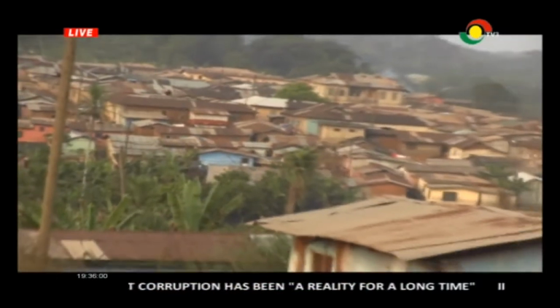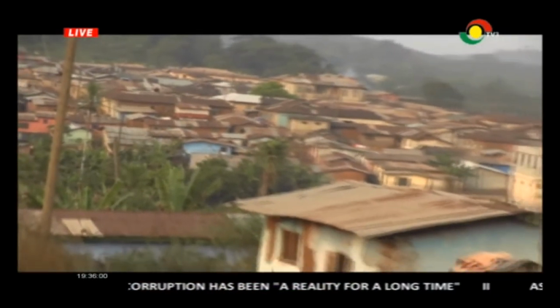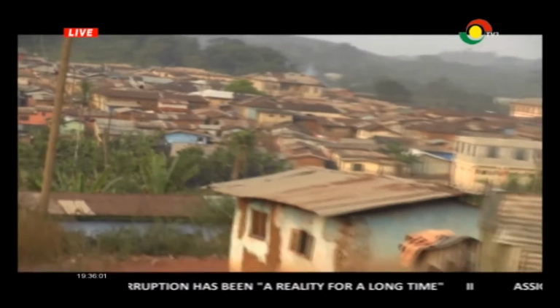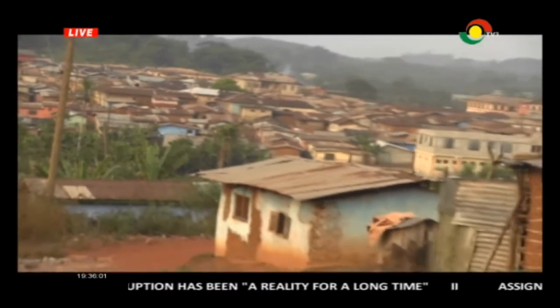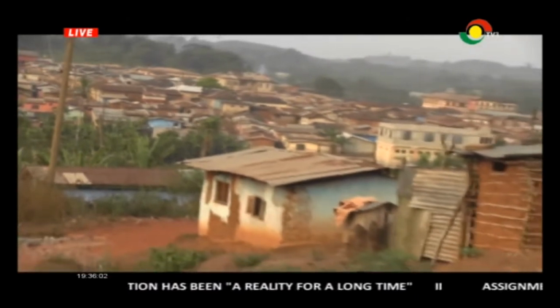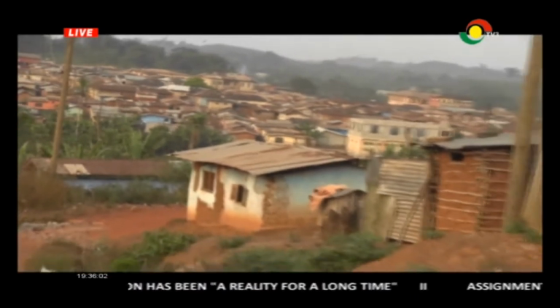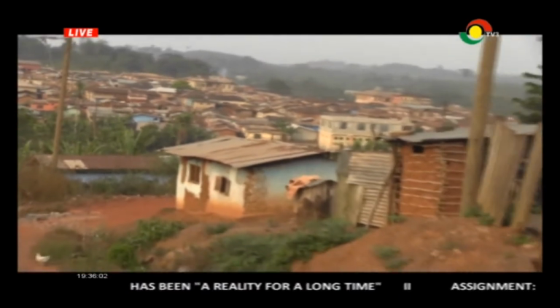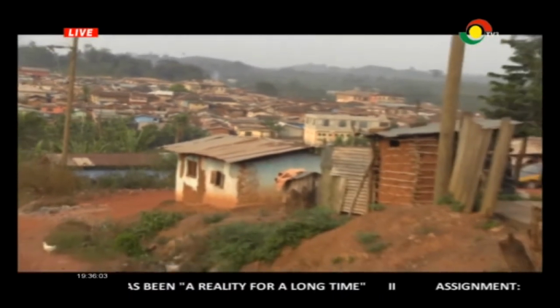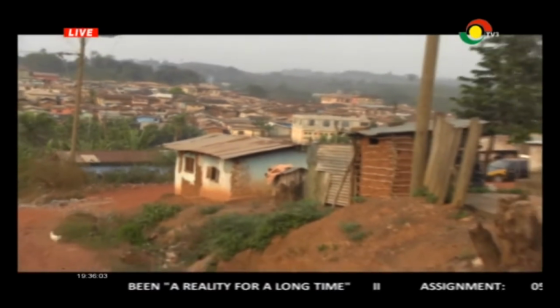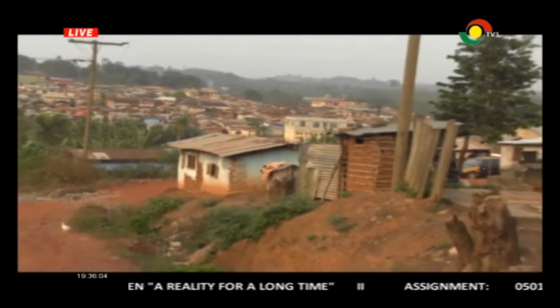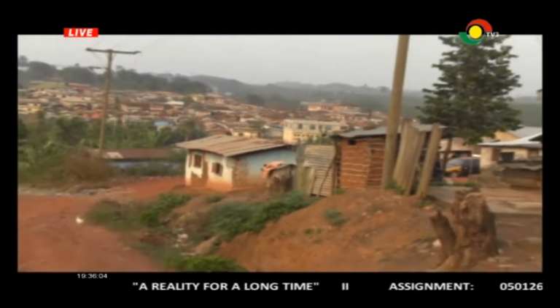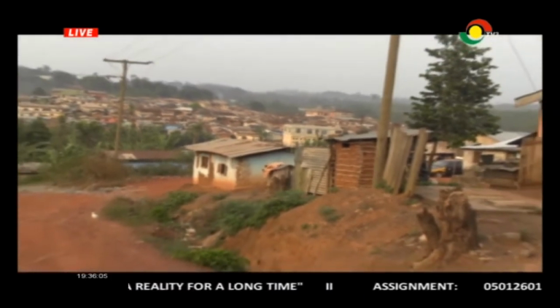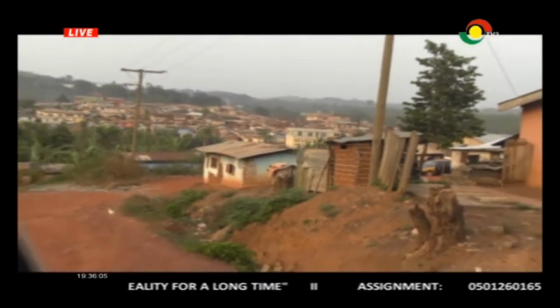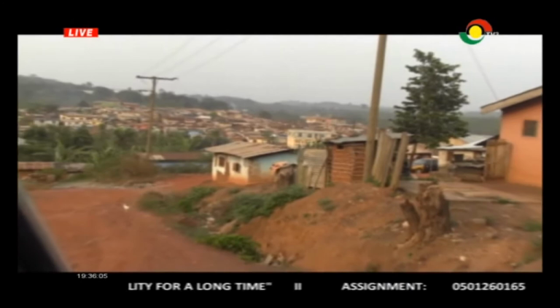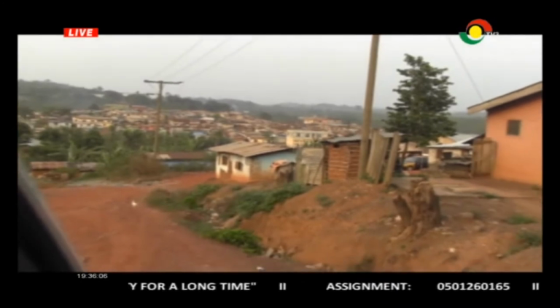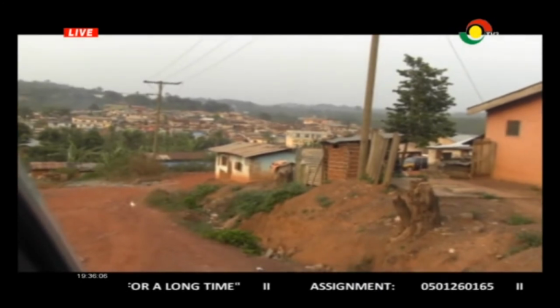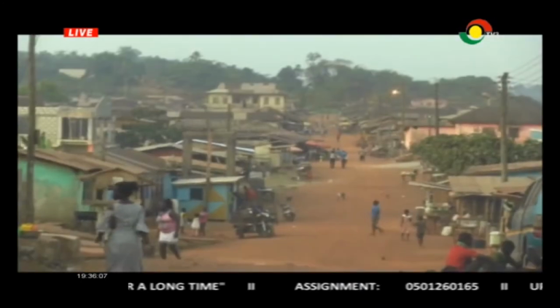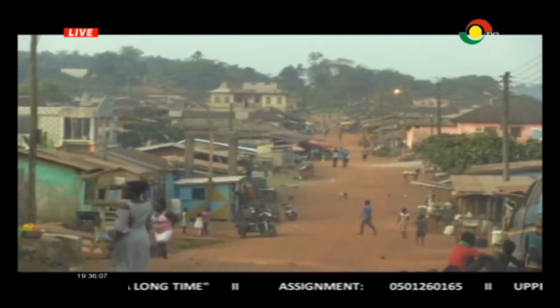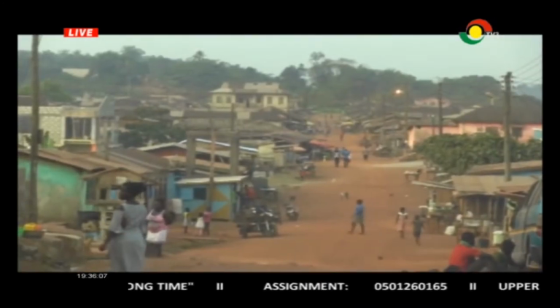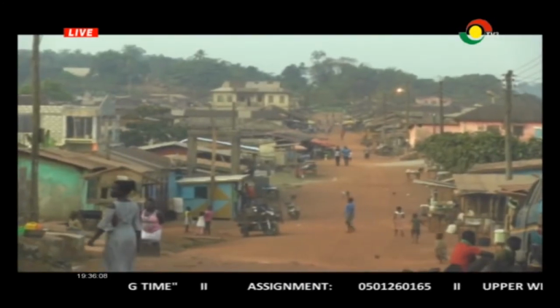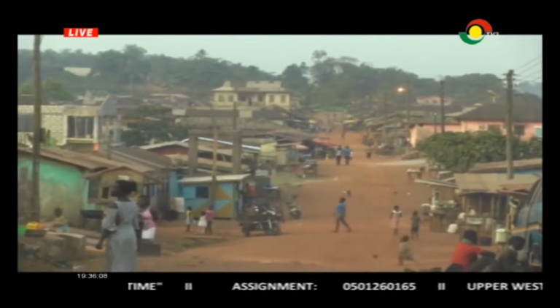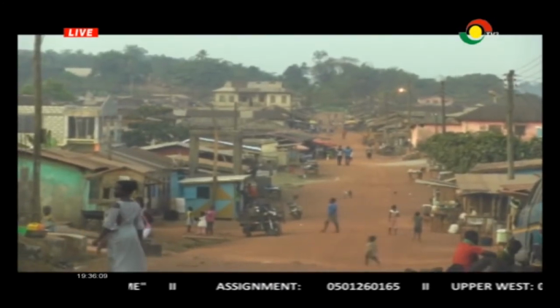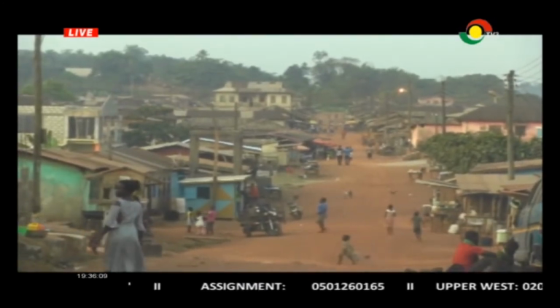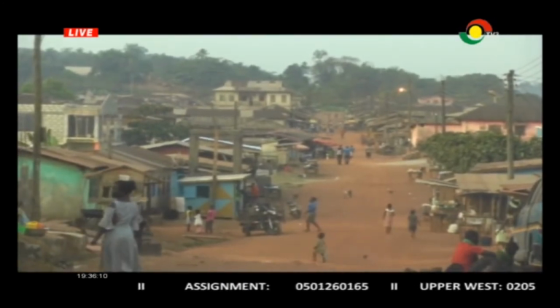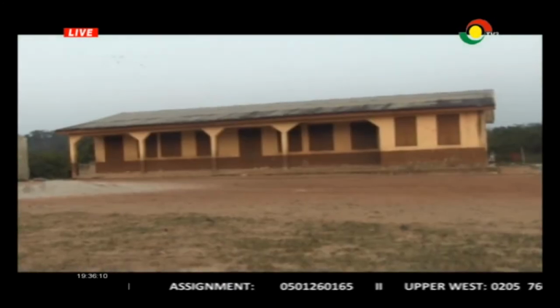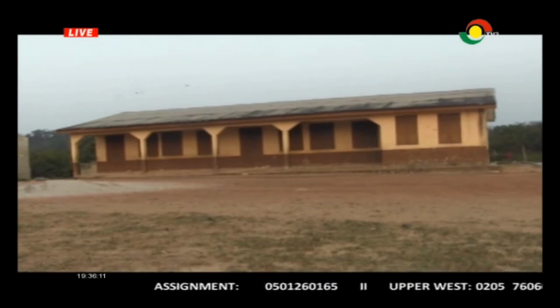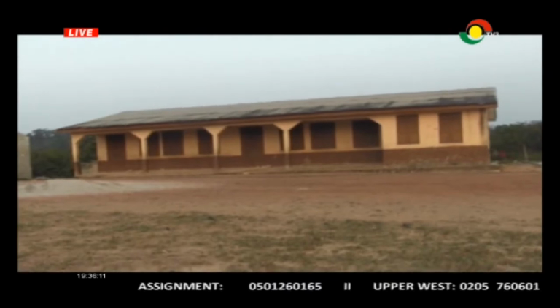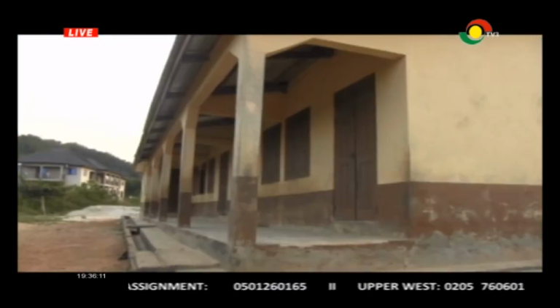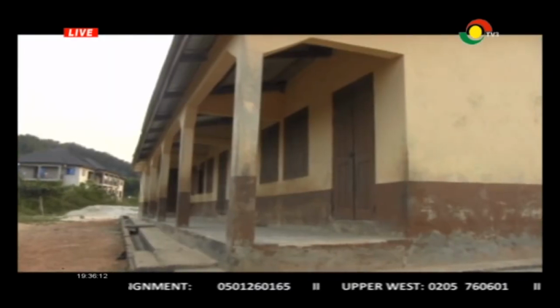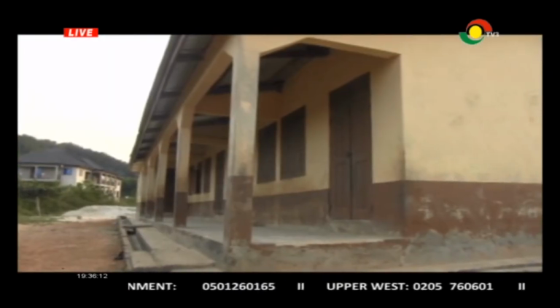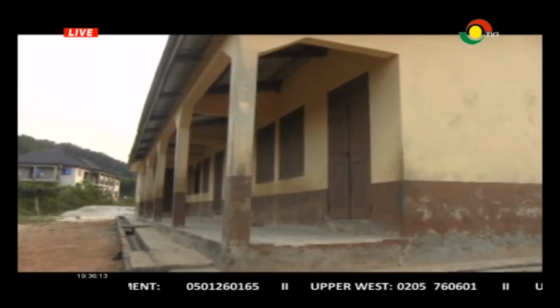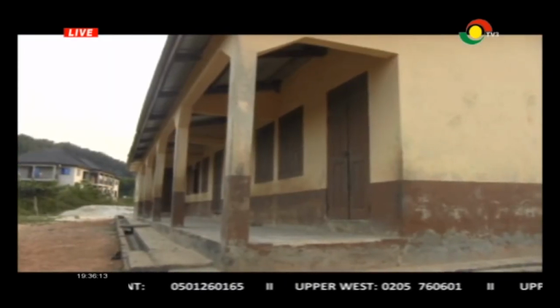Dadrin is located between Simpa and Dompim in the Takwa Nswaye municipality. Established over half a decade ago, the Dadrin basic school serves close to 500 pupils from three communities.